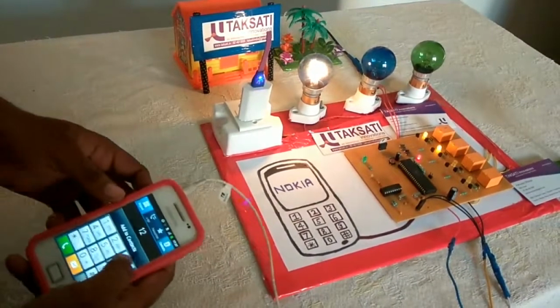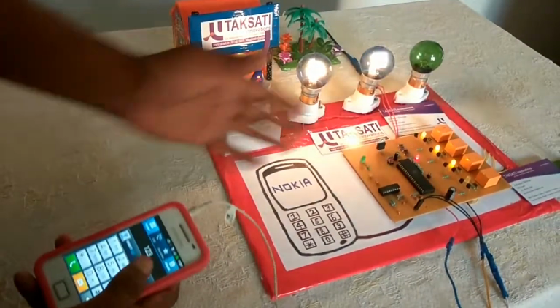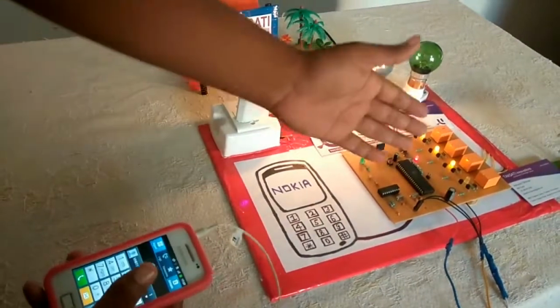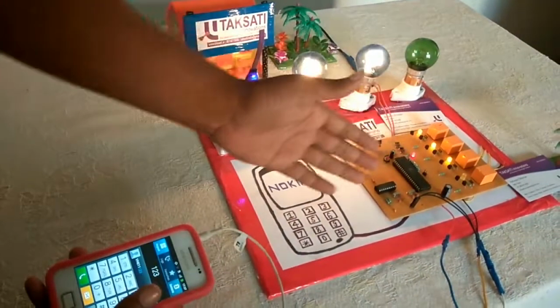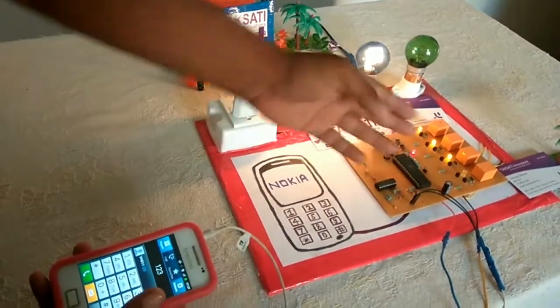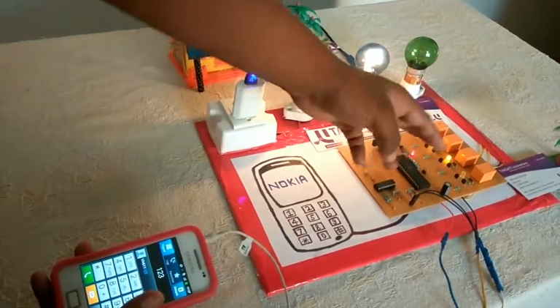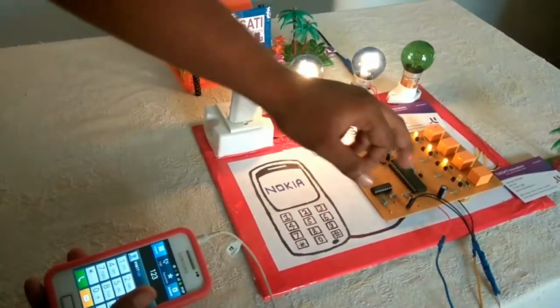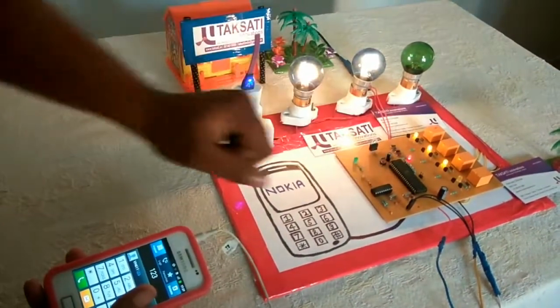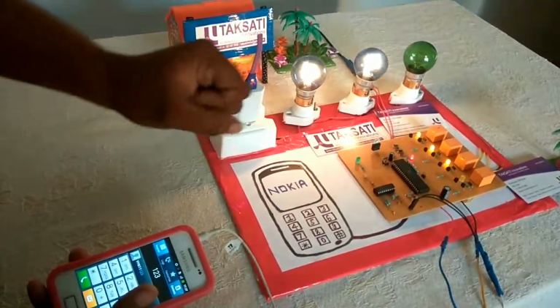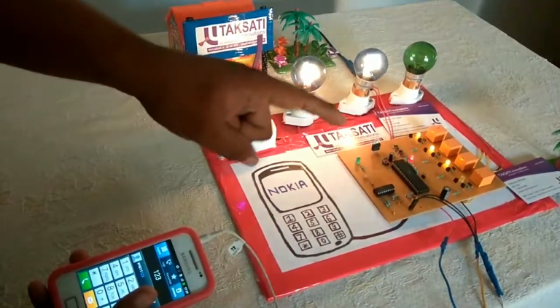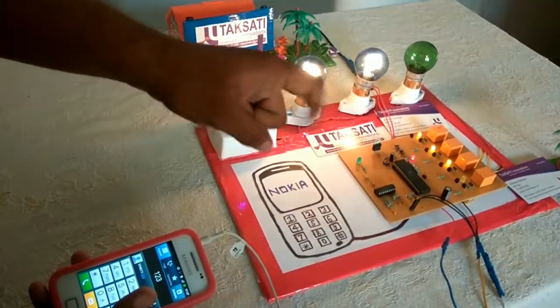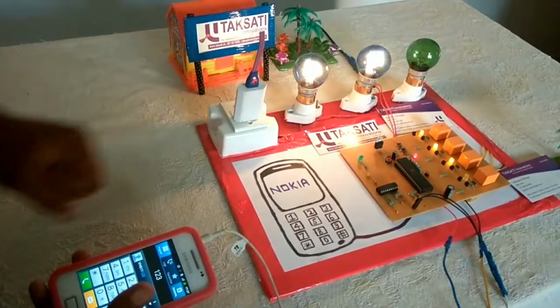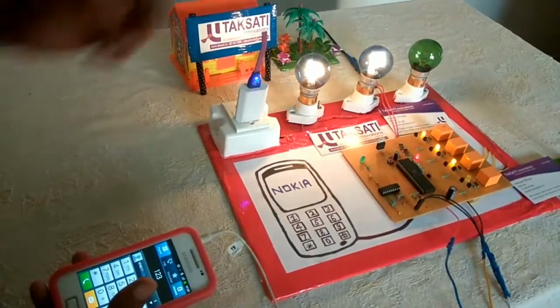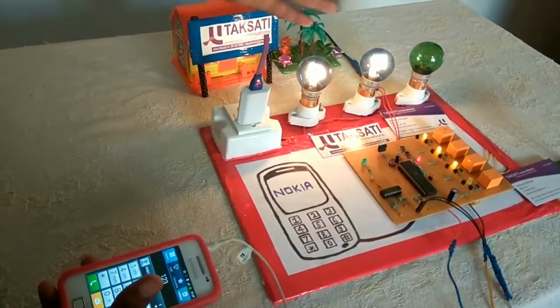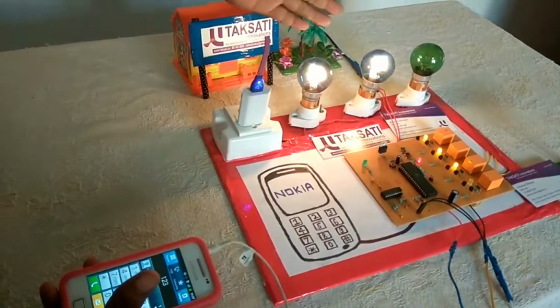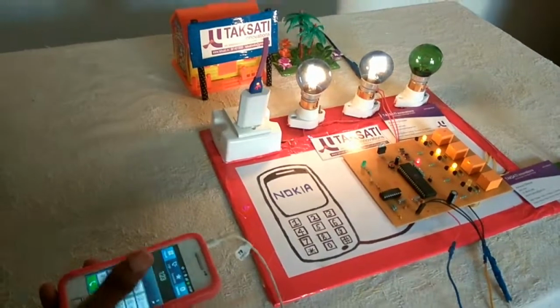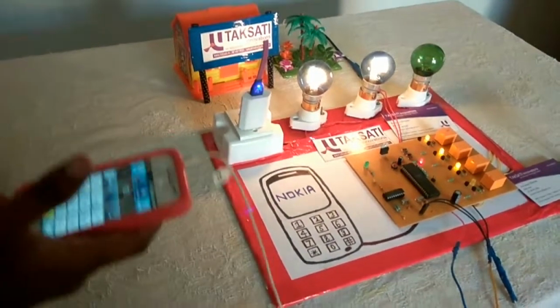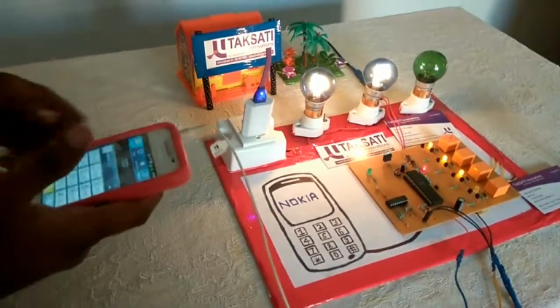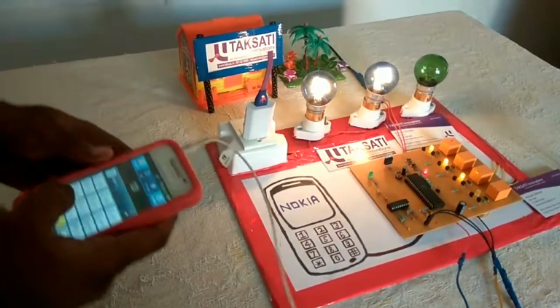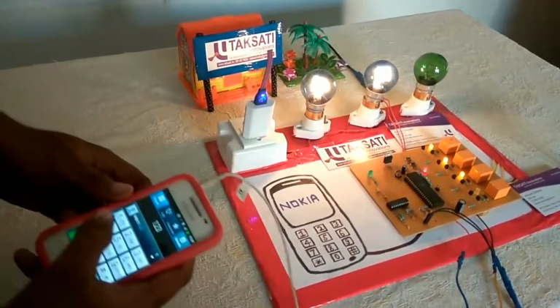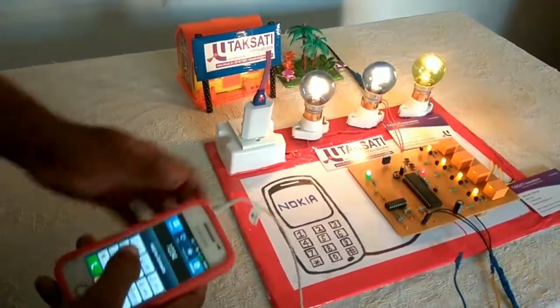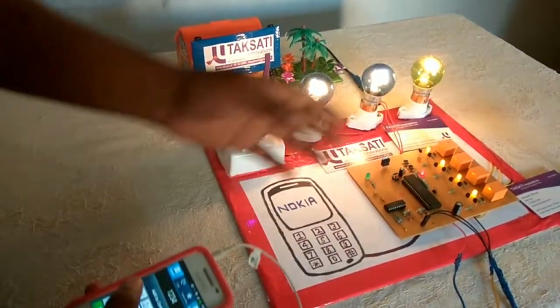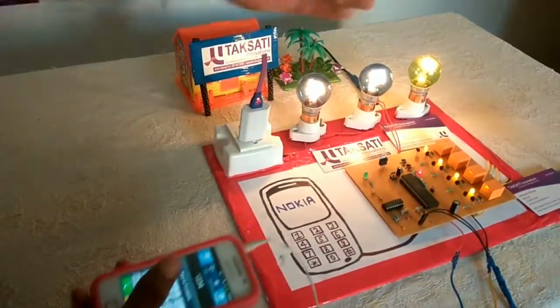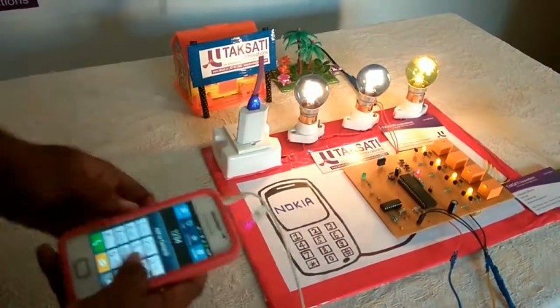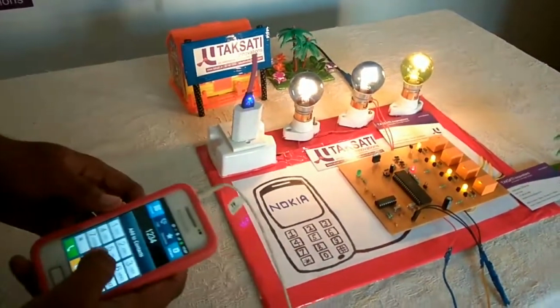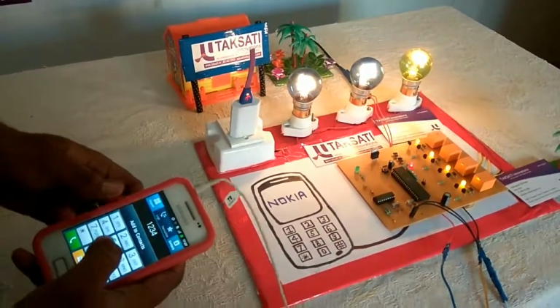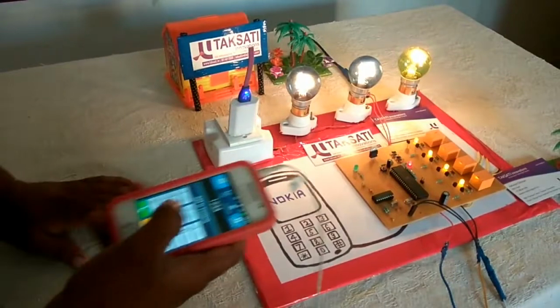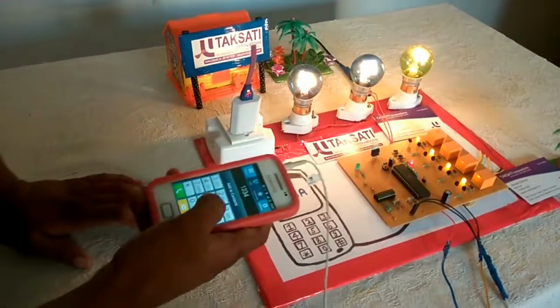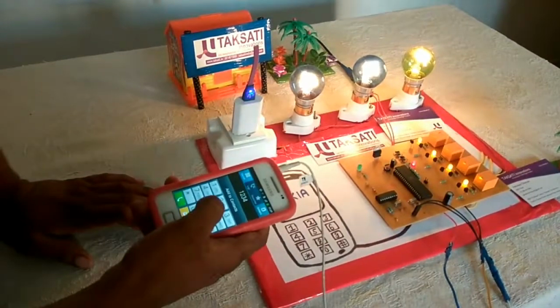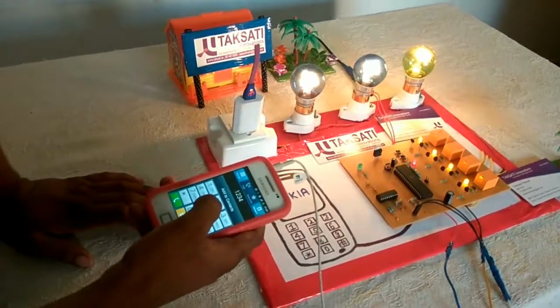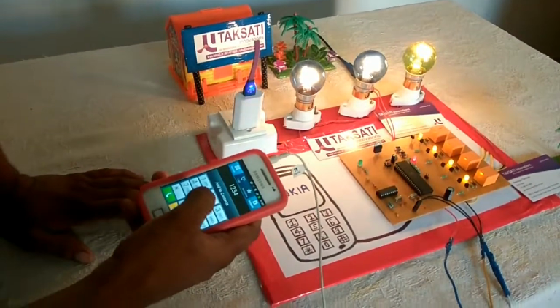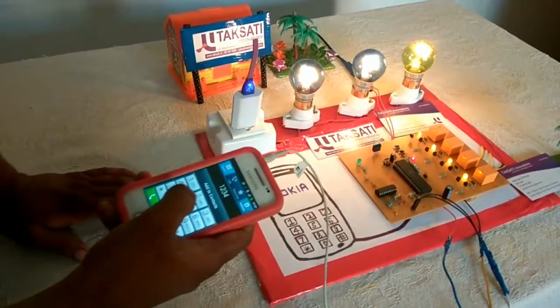Now the third relay is on and your appliance is on. Now the fourth relay — same.